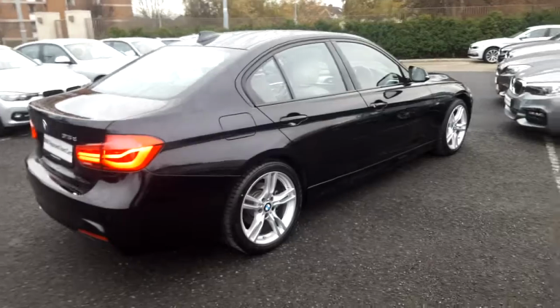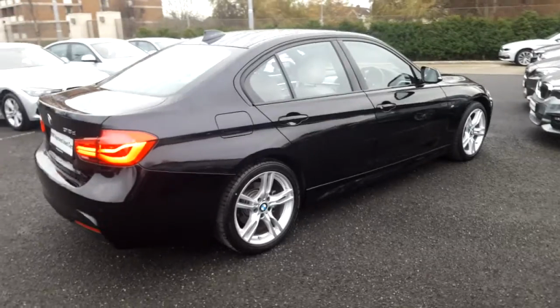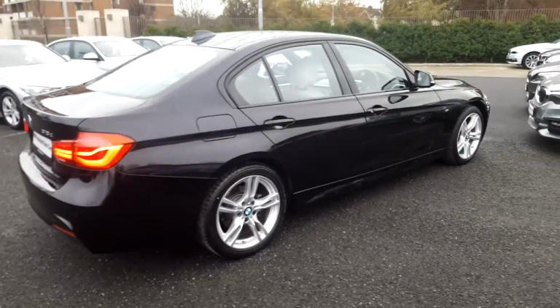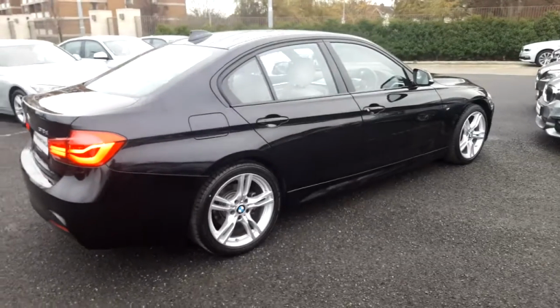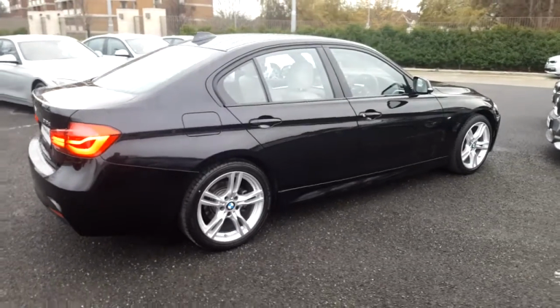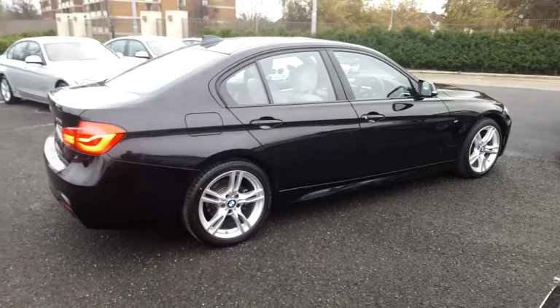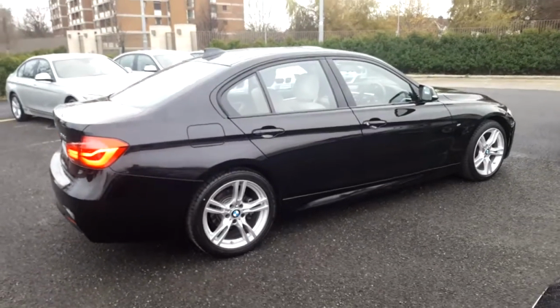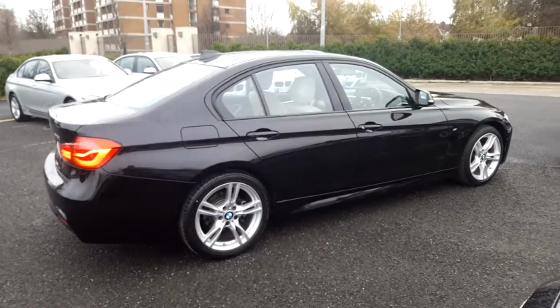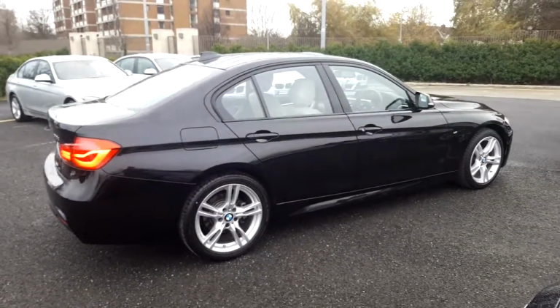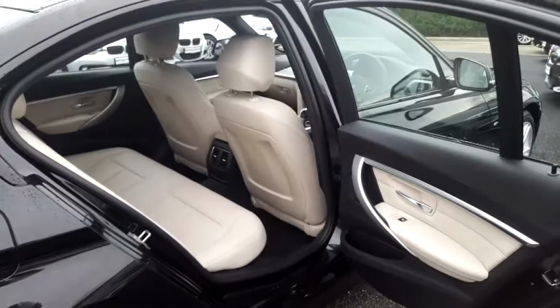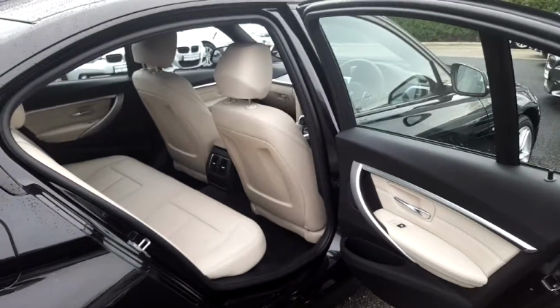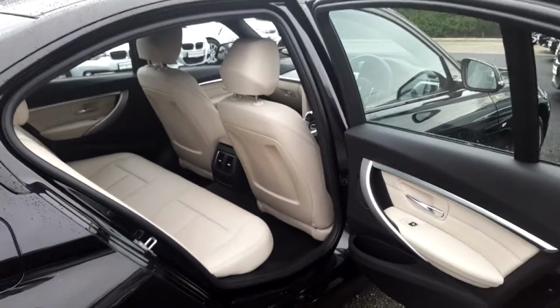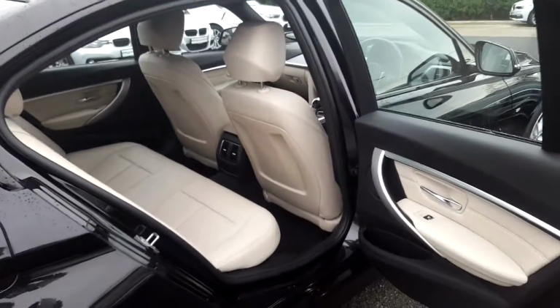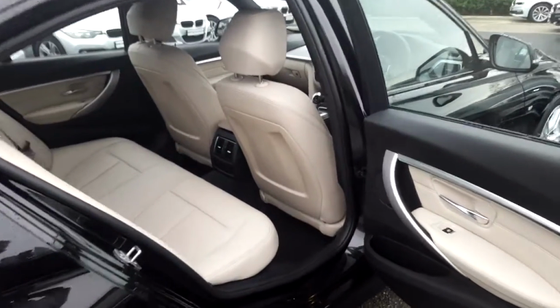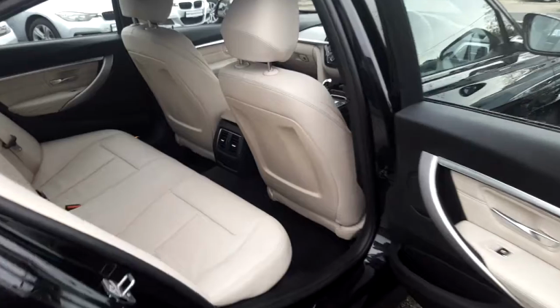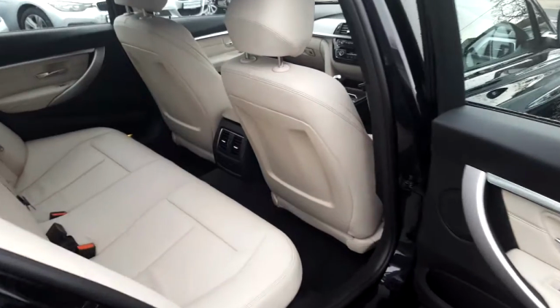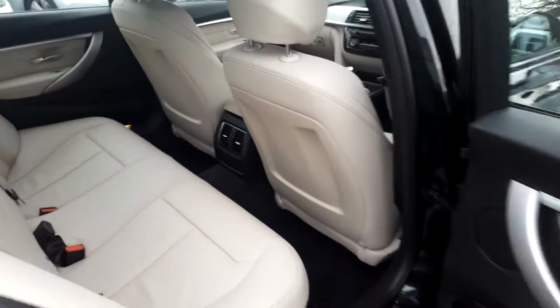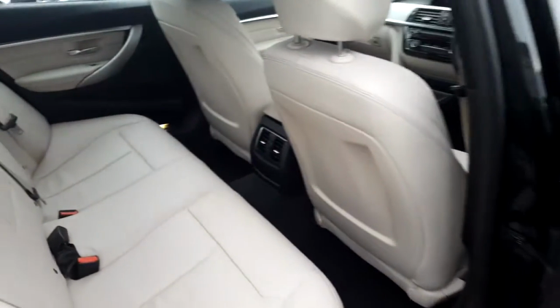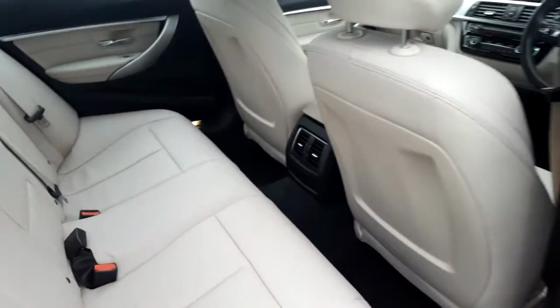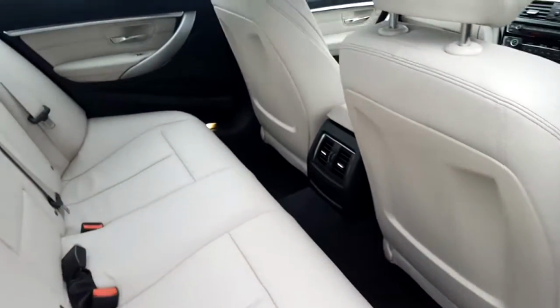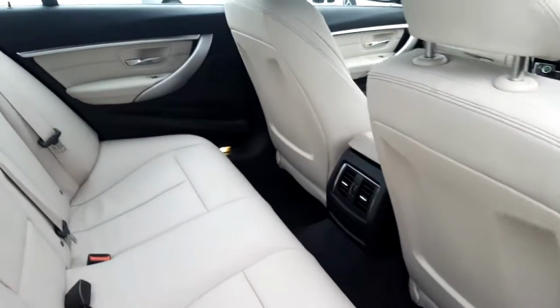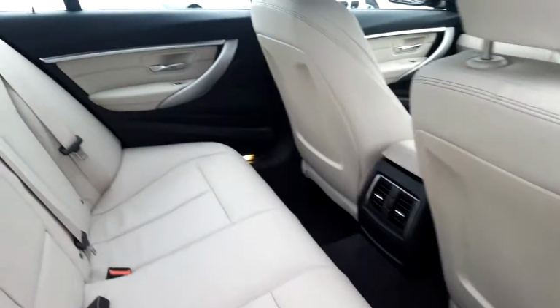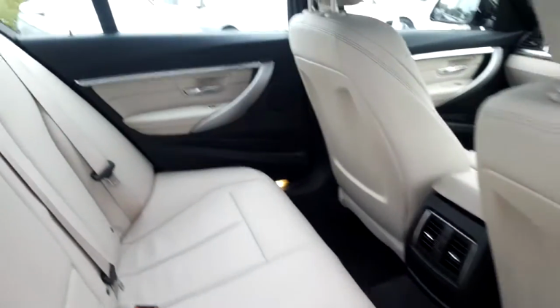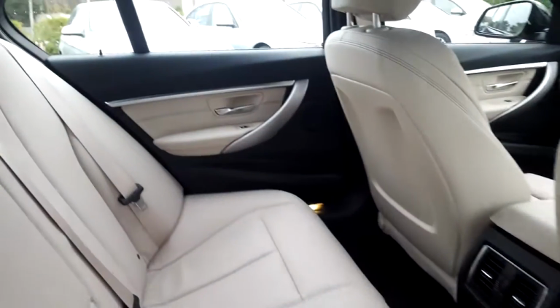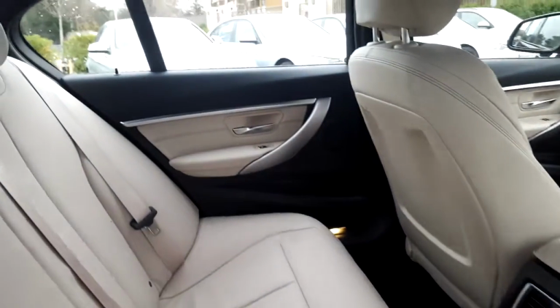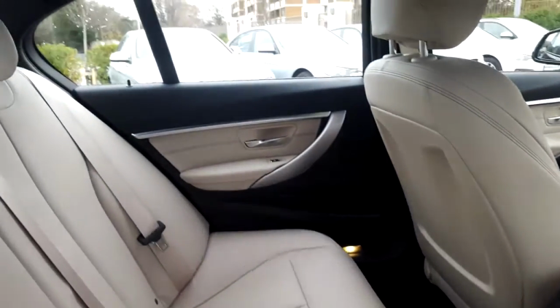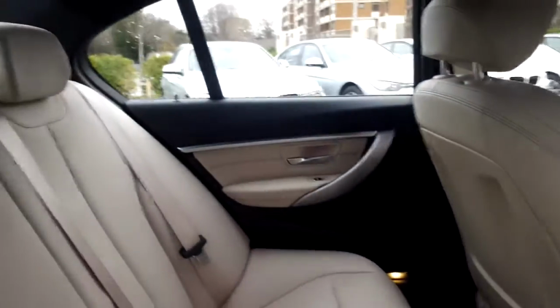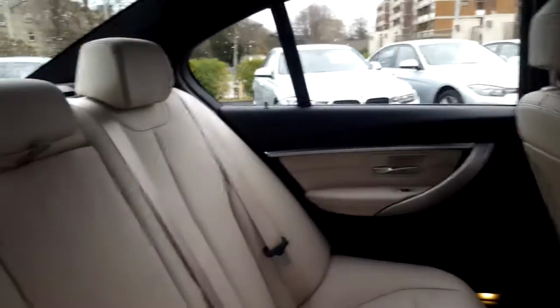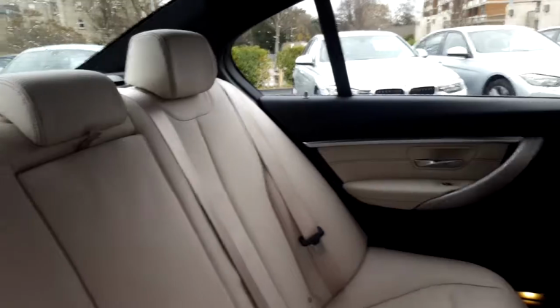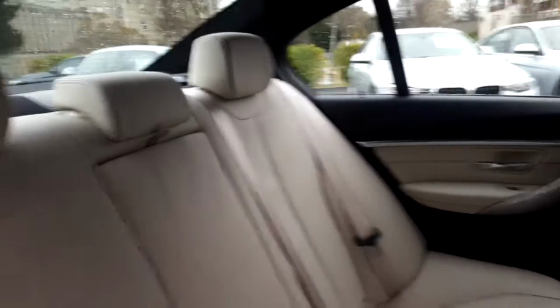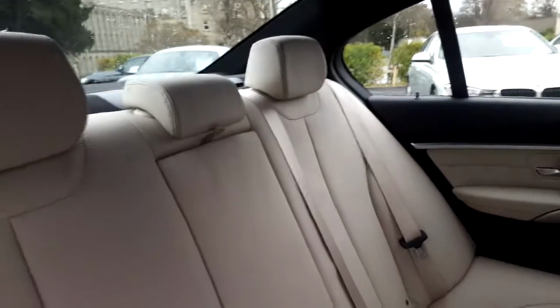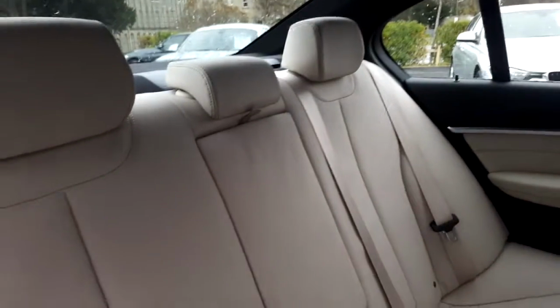Now guys, let's take a look at the interior. This 318 comes with a 2 year BMW approved used warranty, and finance is available from Murphy & Gun on request.